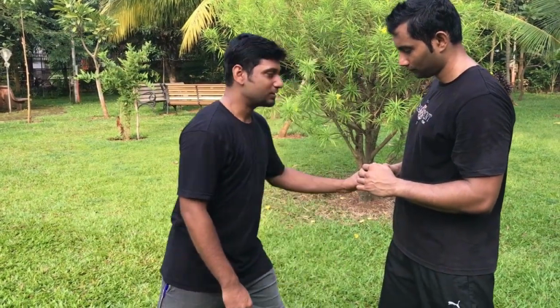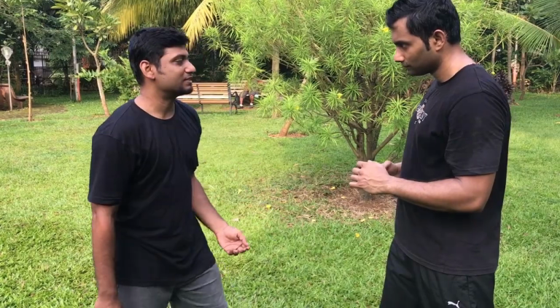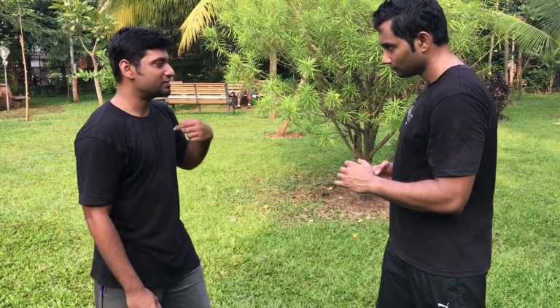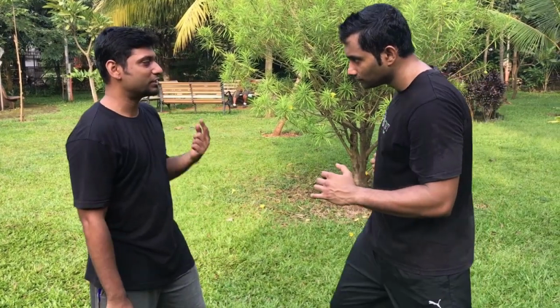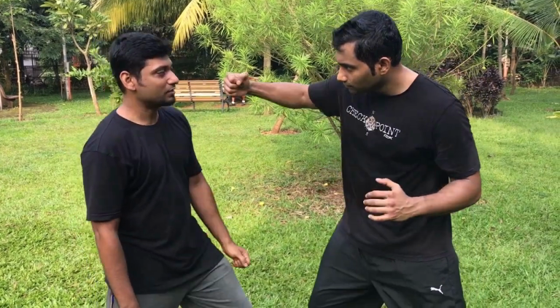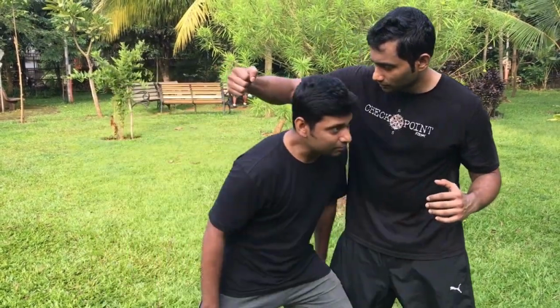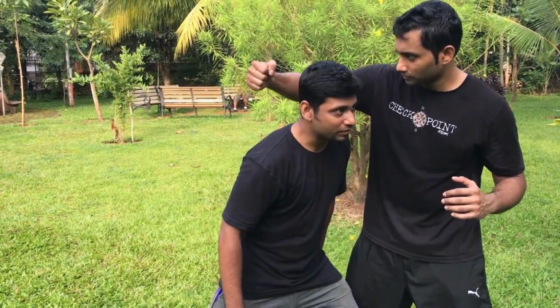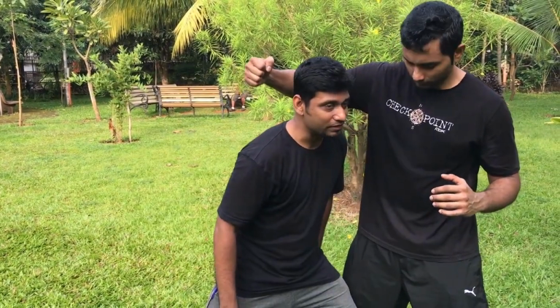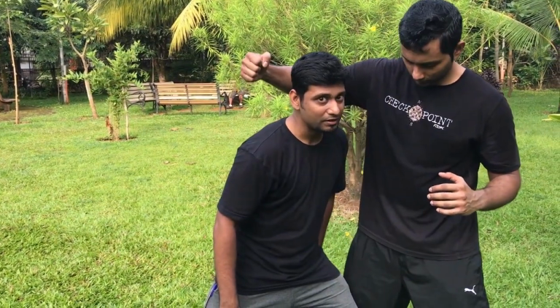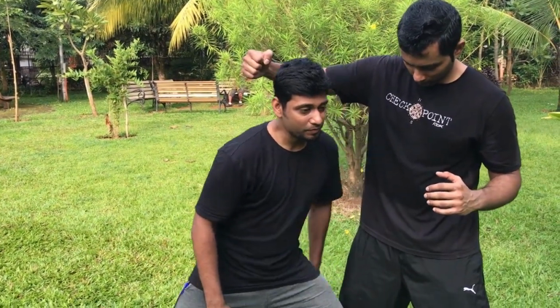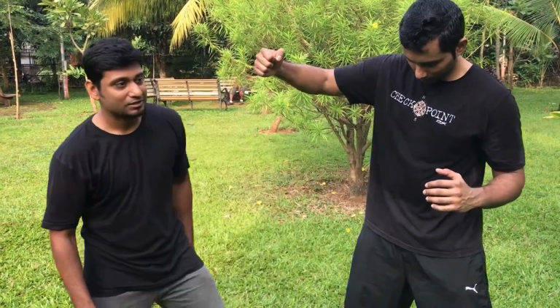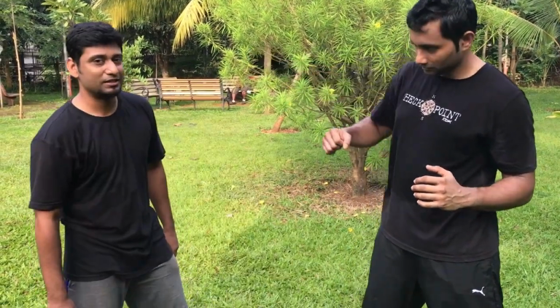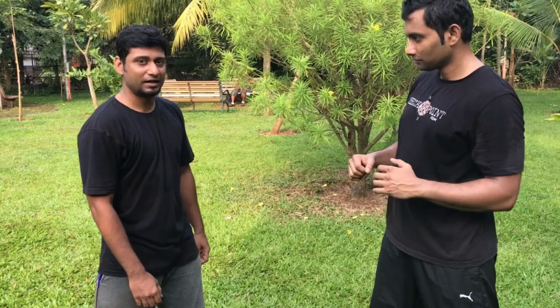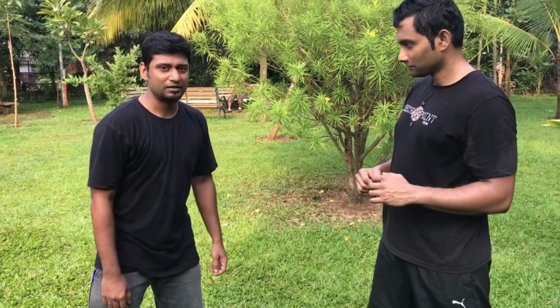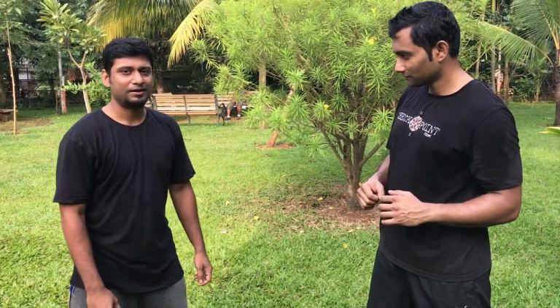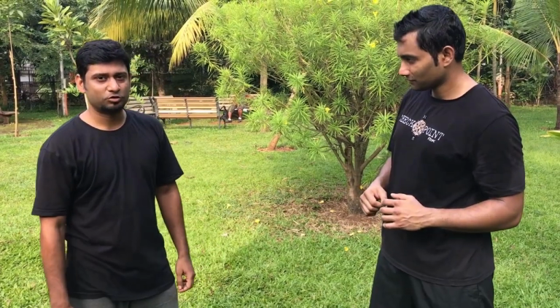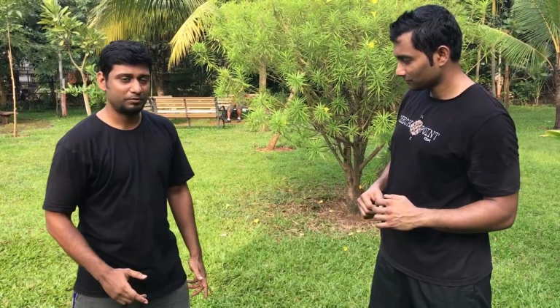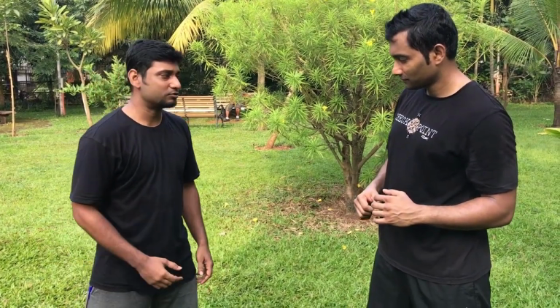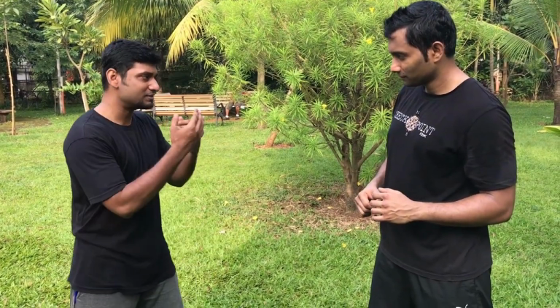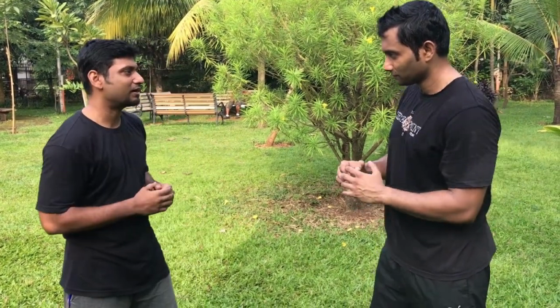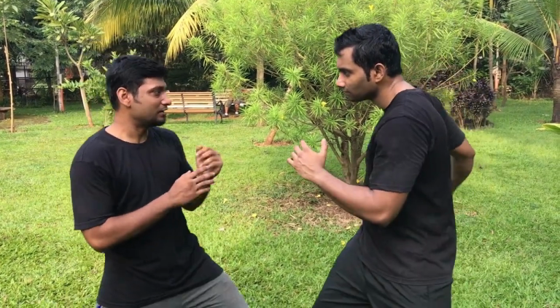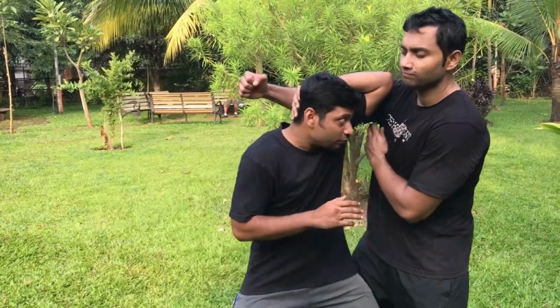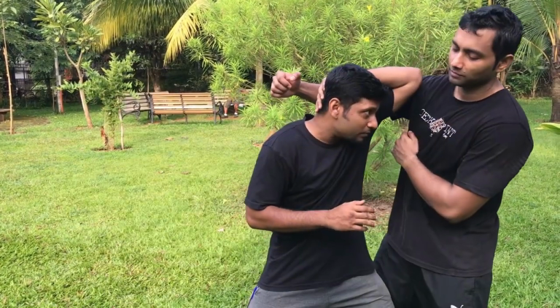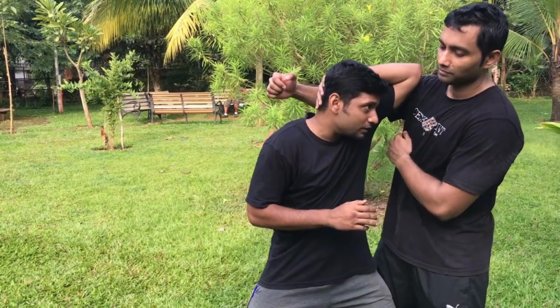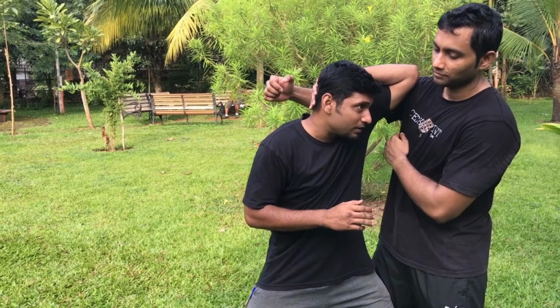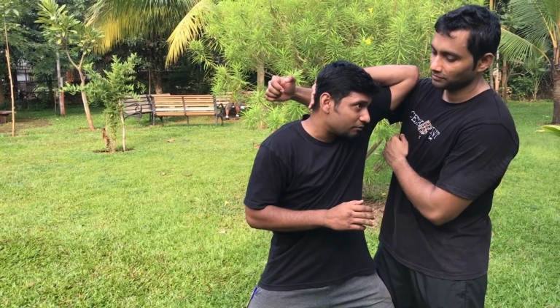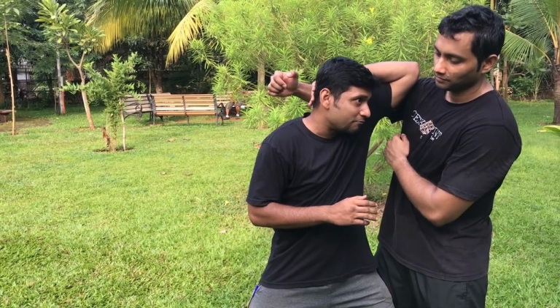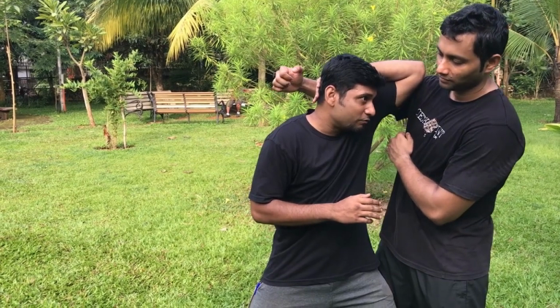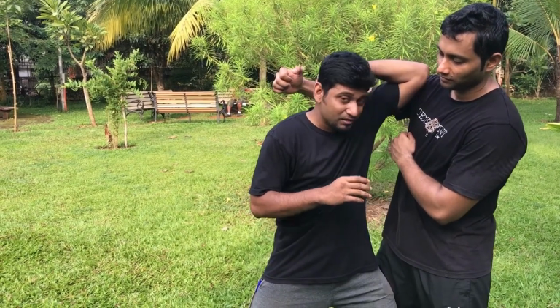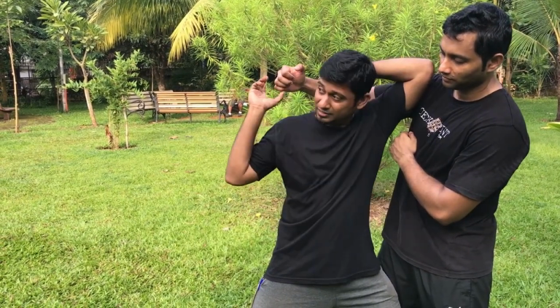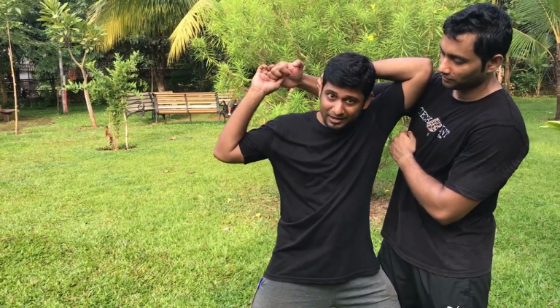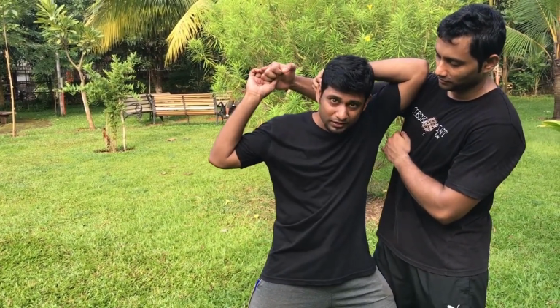So in this case, when he is trying to reach me, I will move in. Simultaneously, I can apply elbow strikes and palm strikes. As he is attacking, I move in. When I move in, the hand is over here.